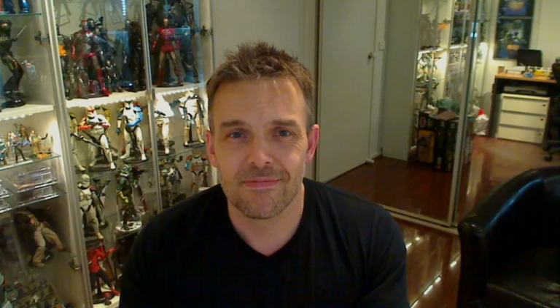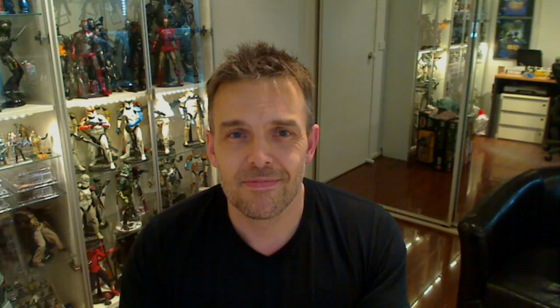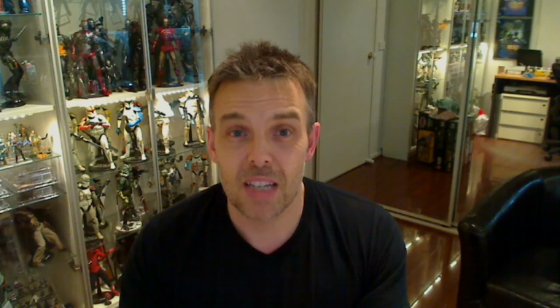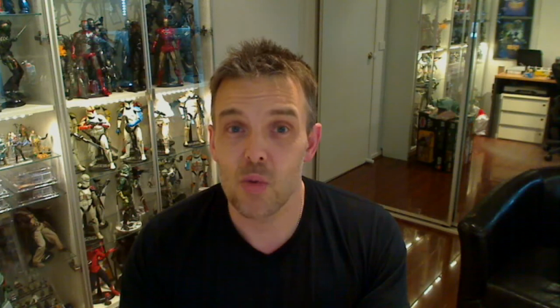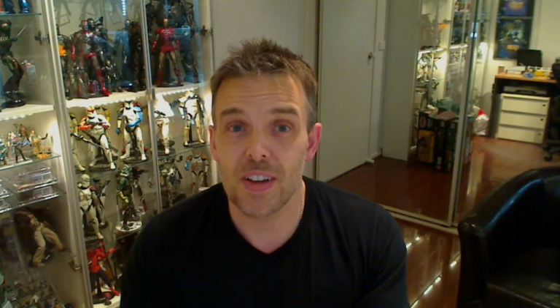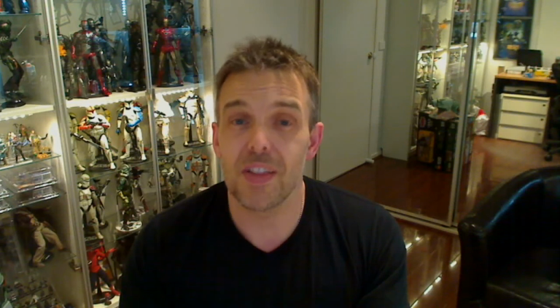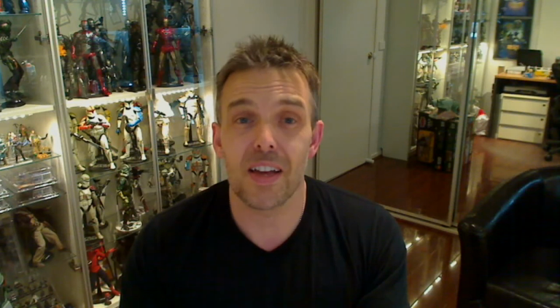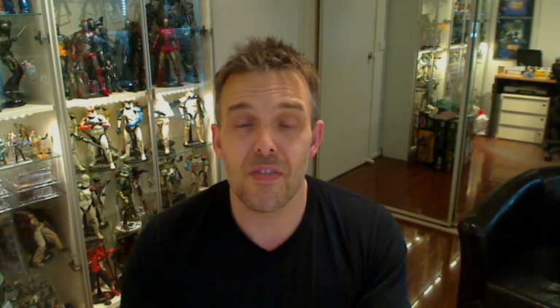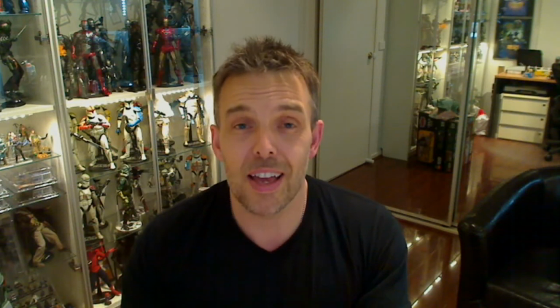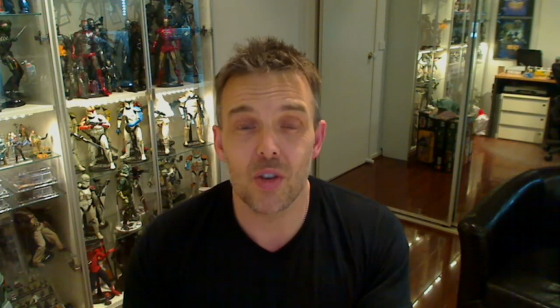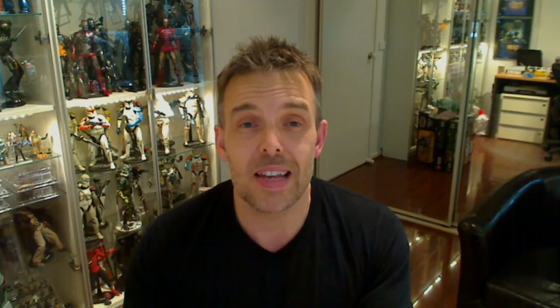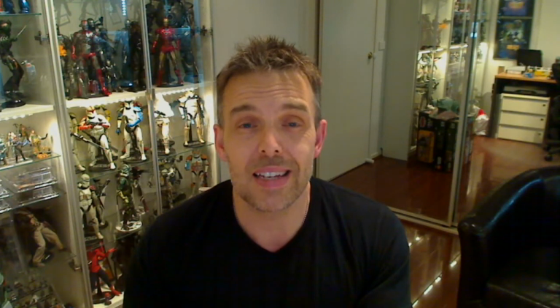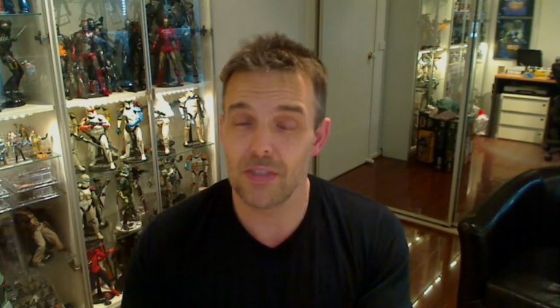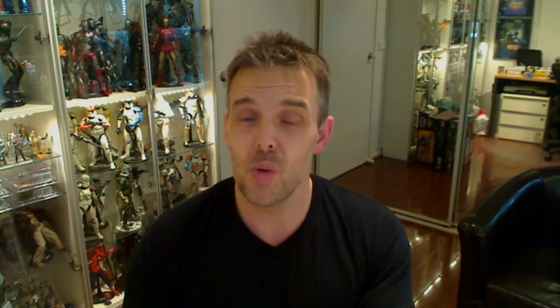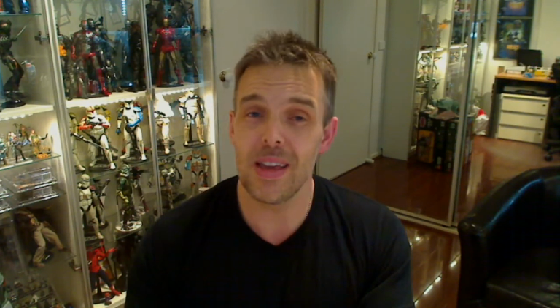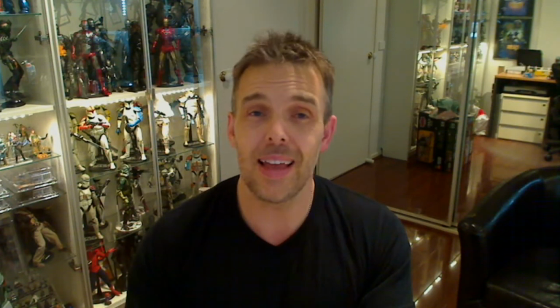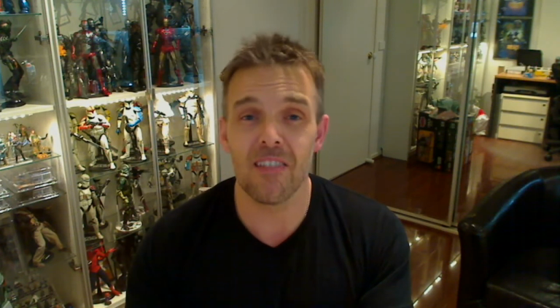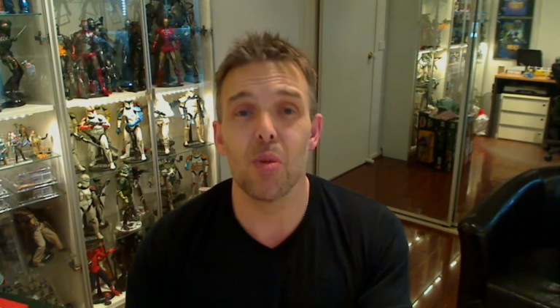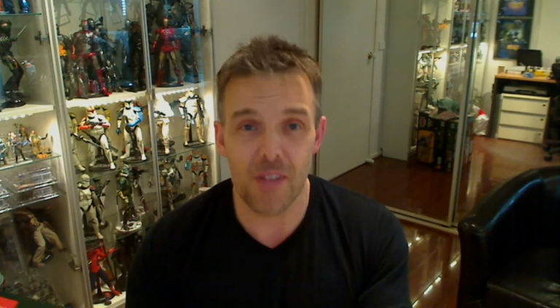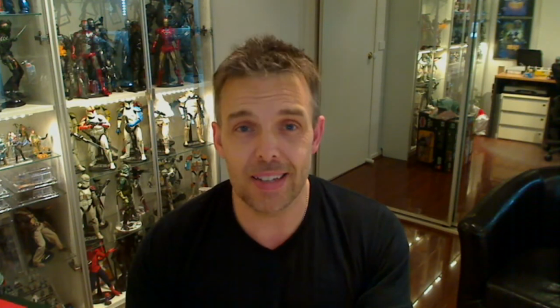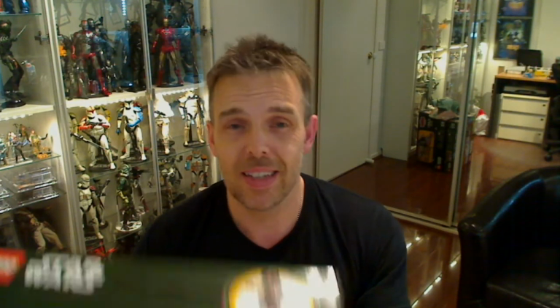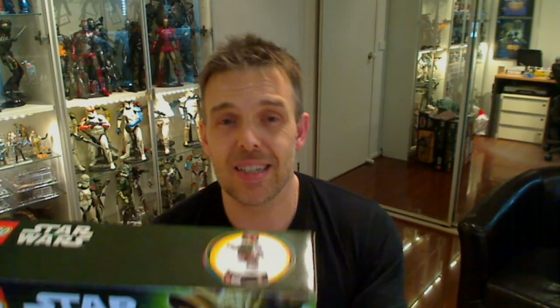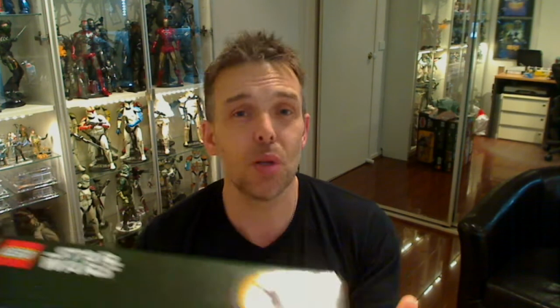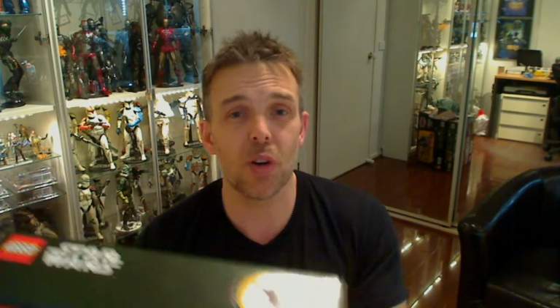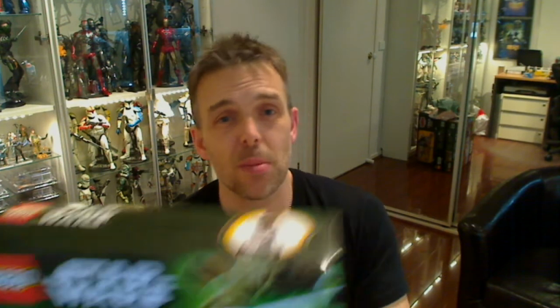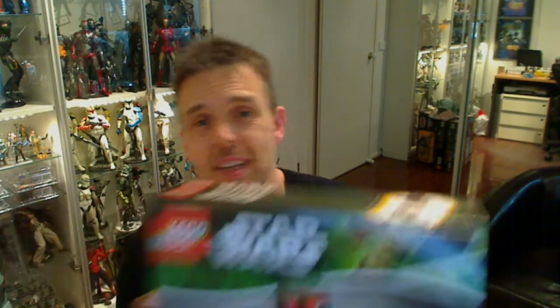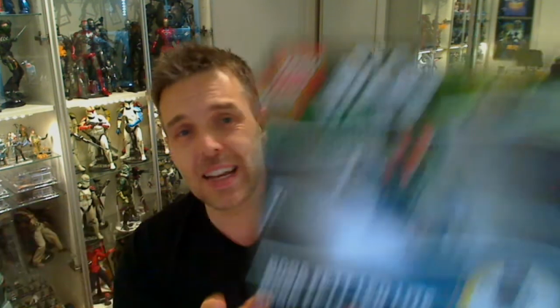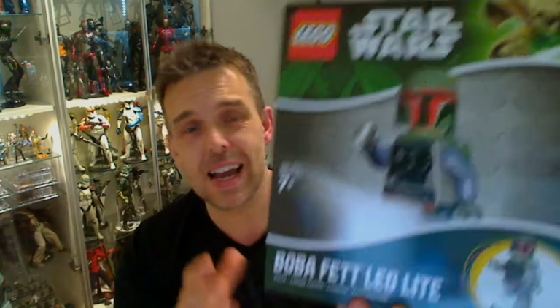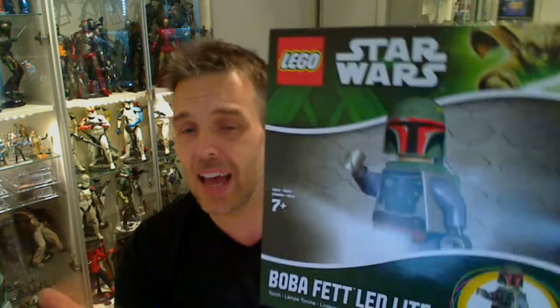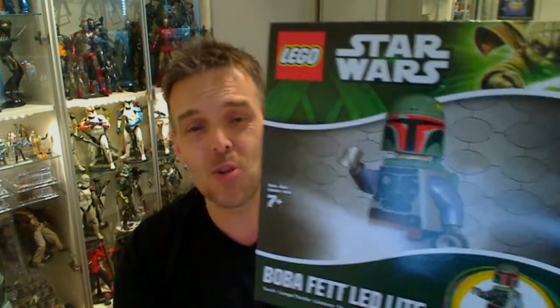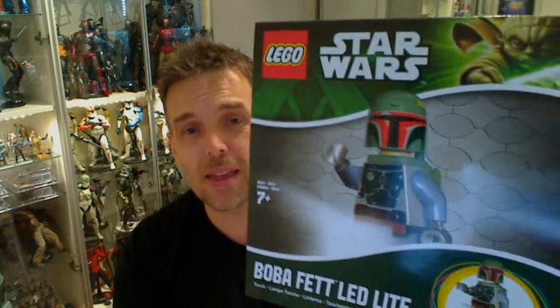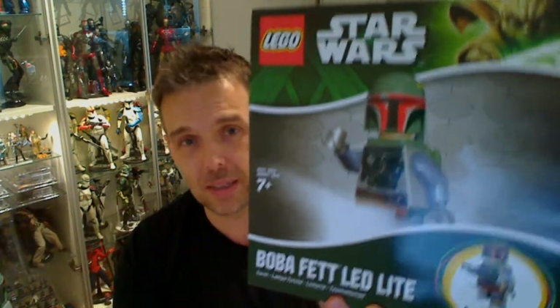Star Wars fans, FlyGuy from FlyGuy.net. Now if you know me, I love Boba Fett. It's the symbol on our website and I had to buy this.